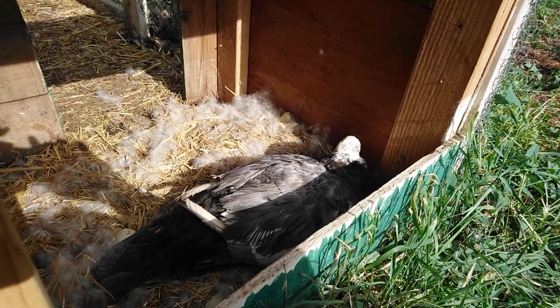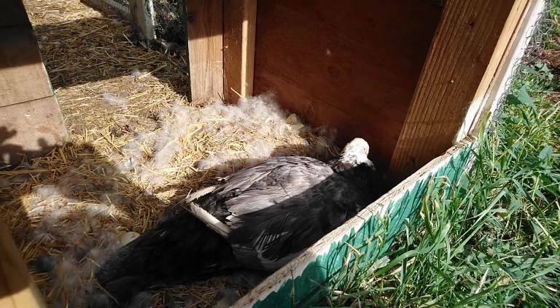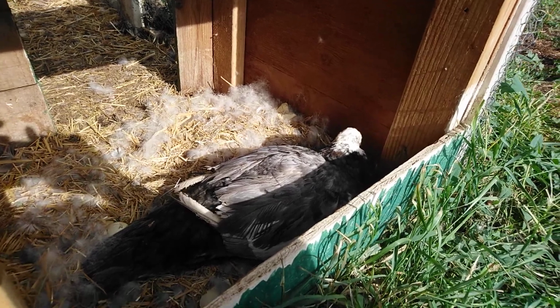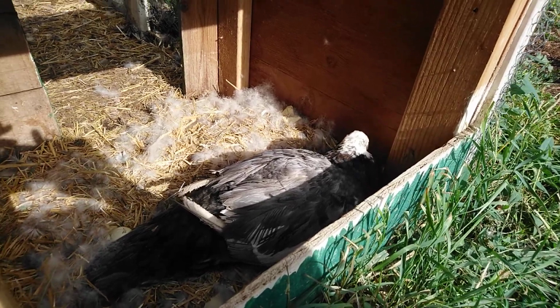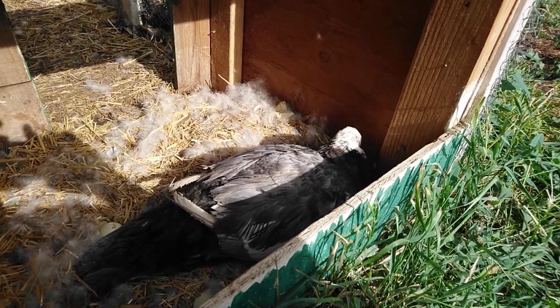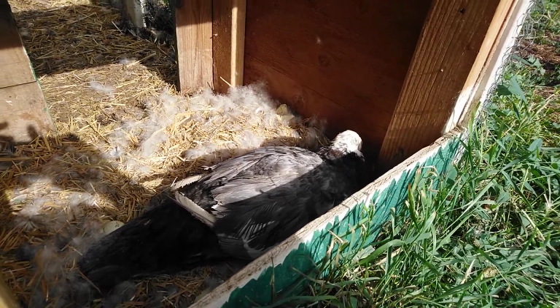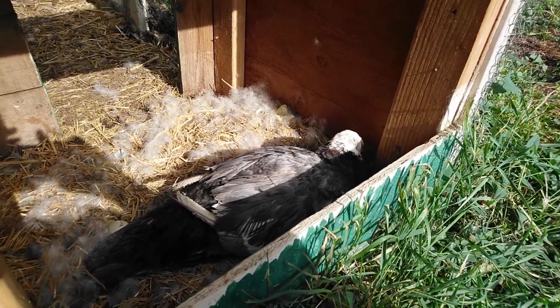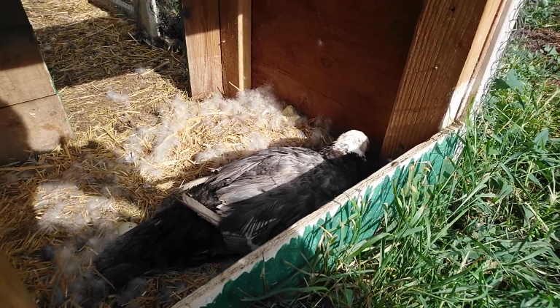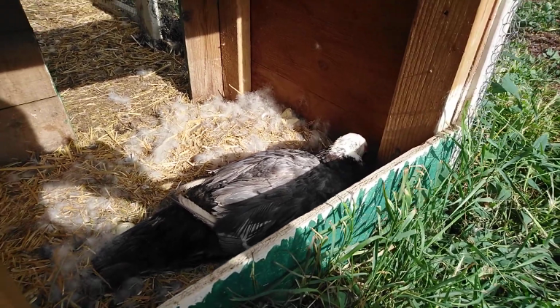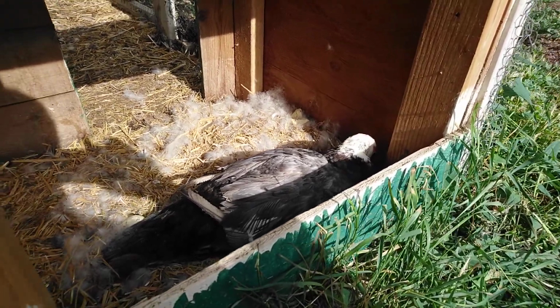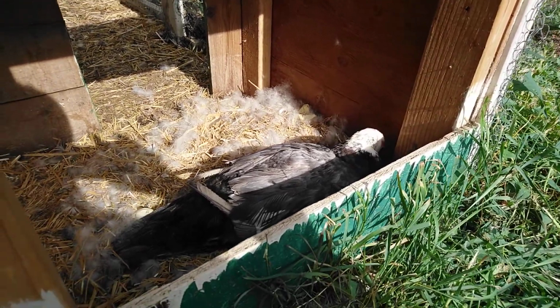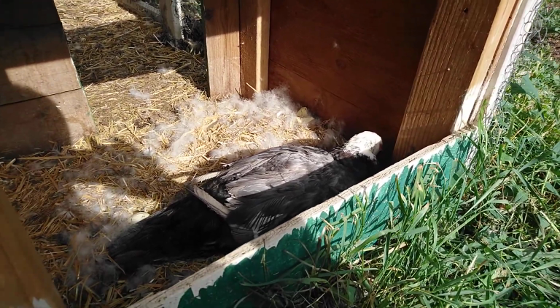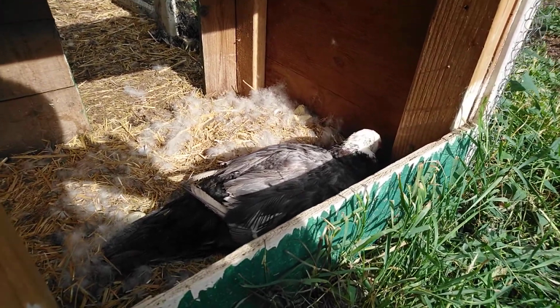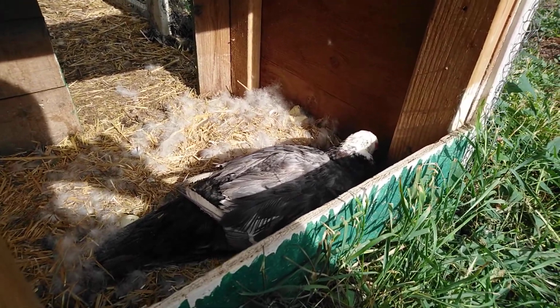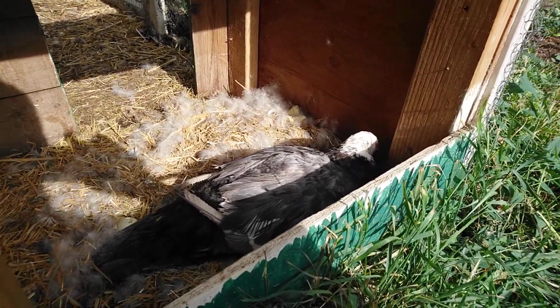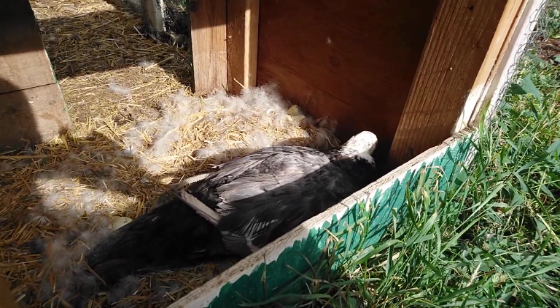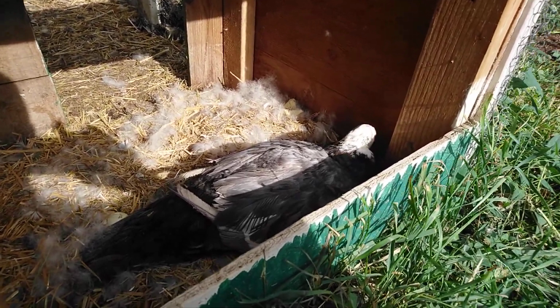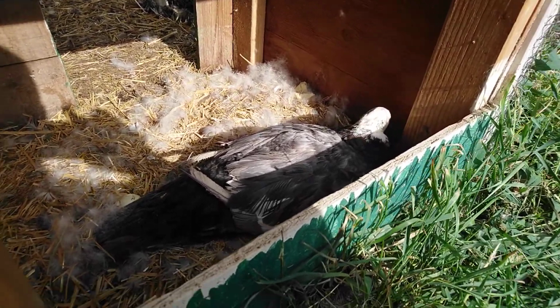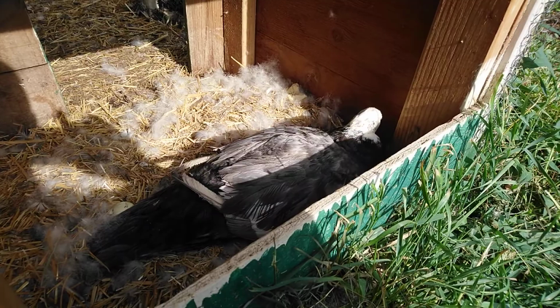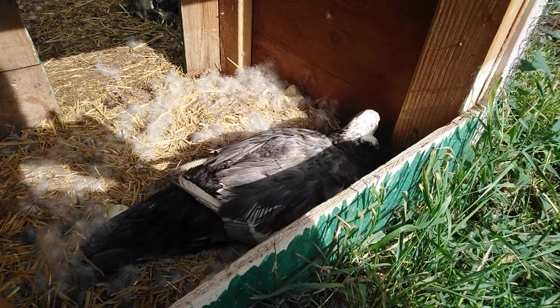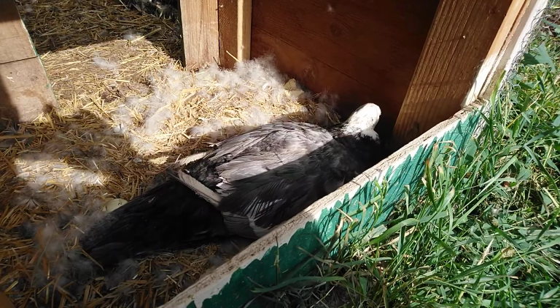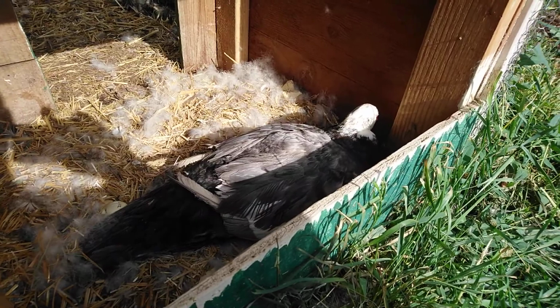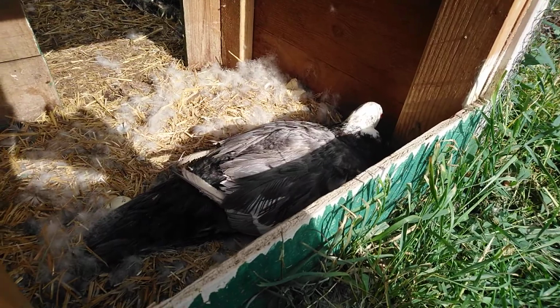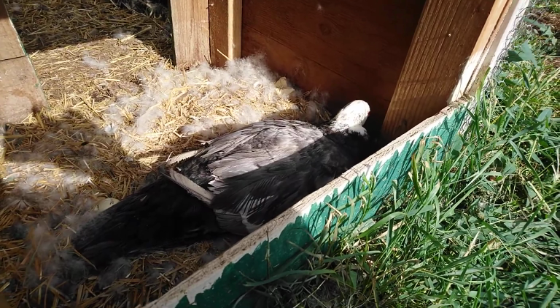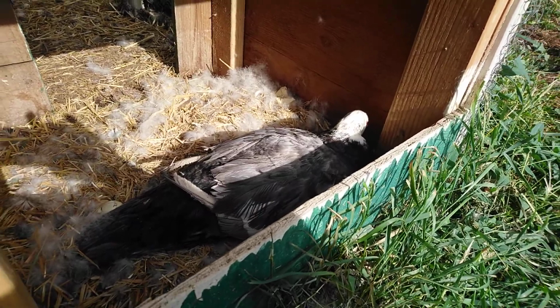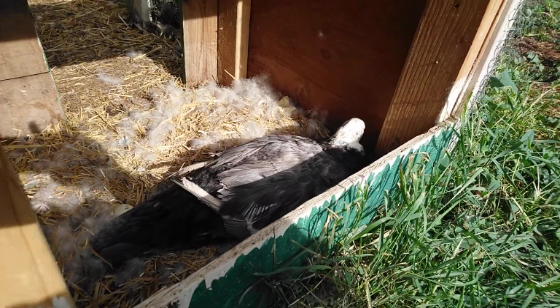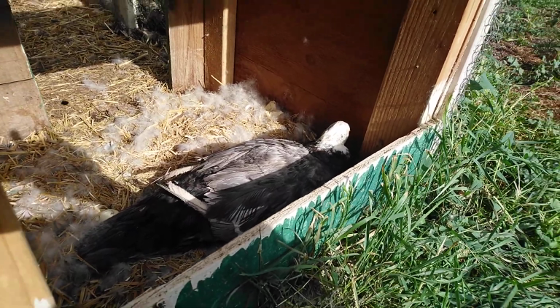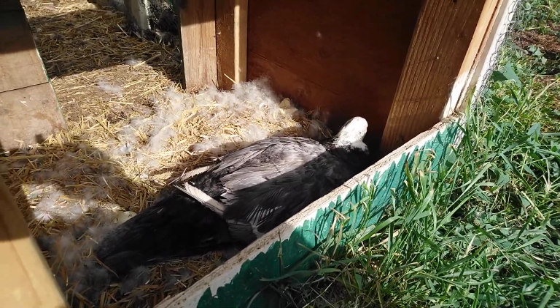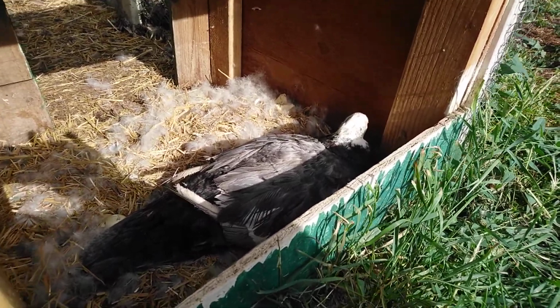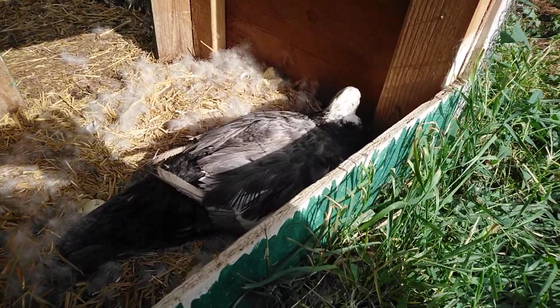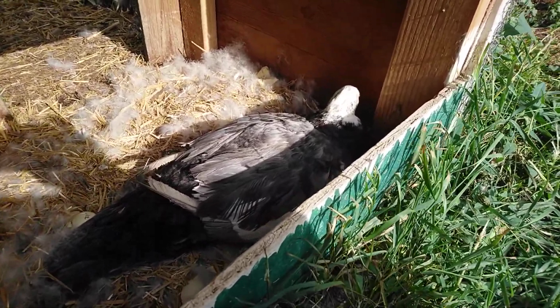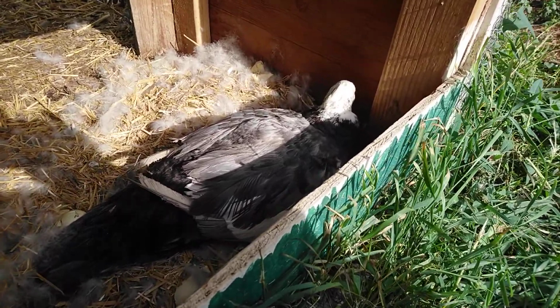Okay, we are going to do a quick video — basically everything about ducklings.